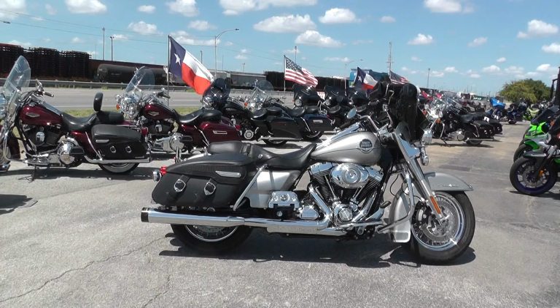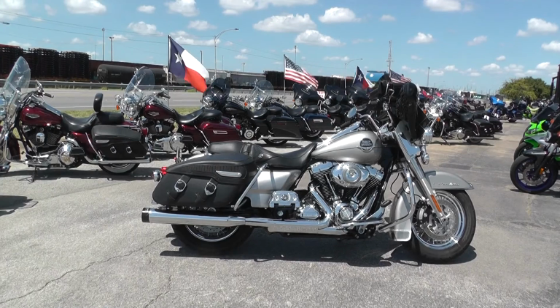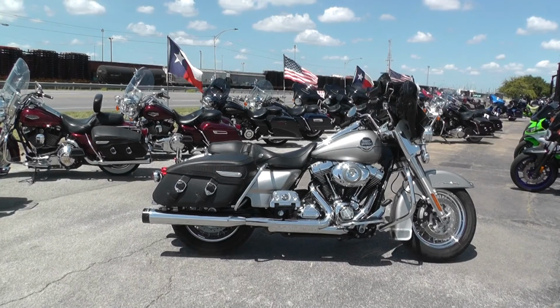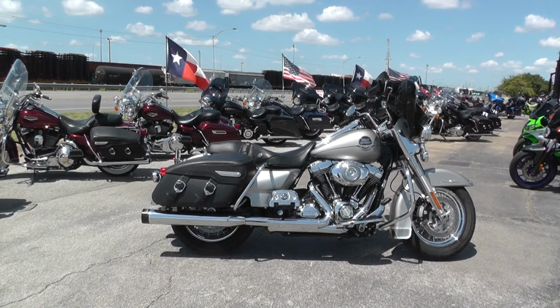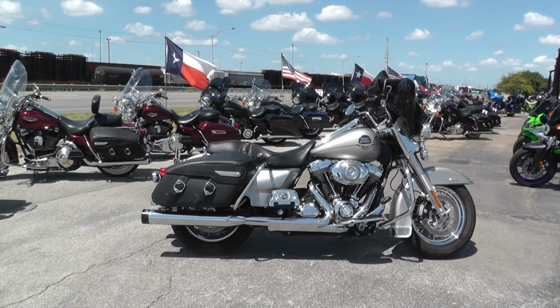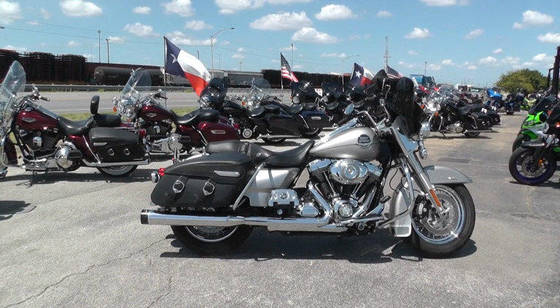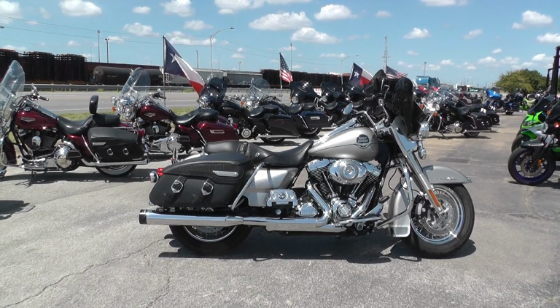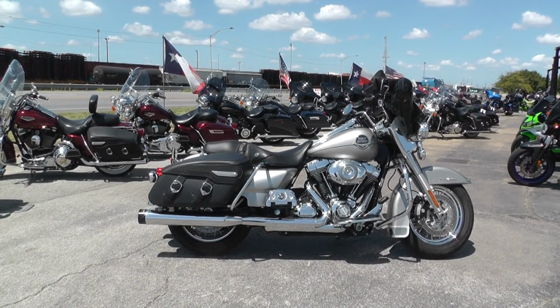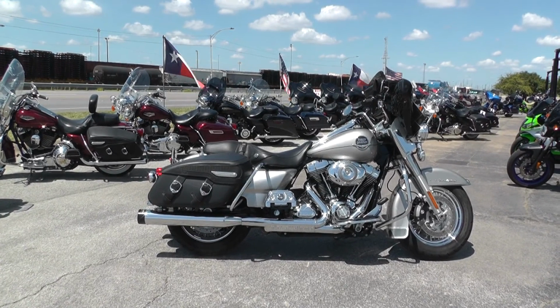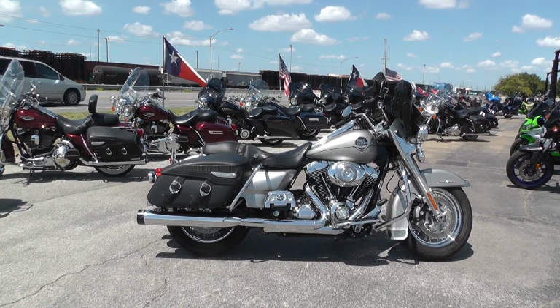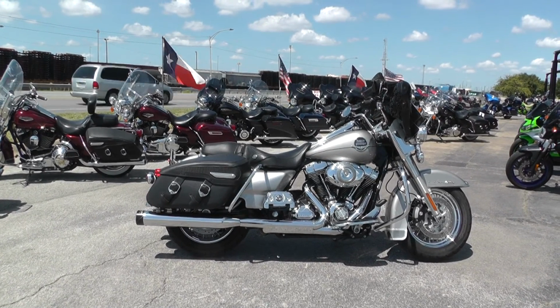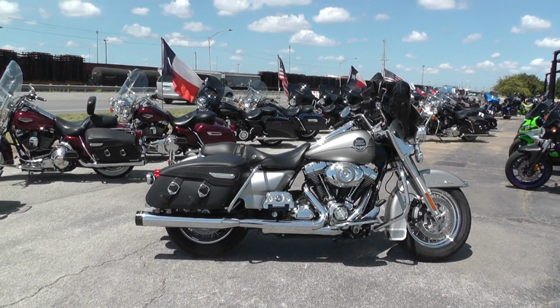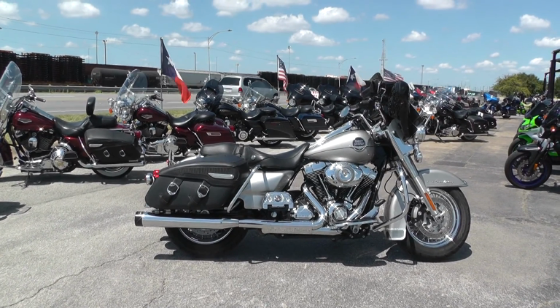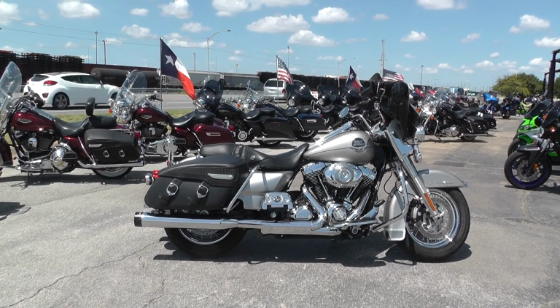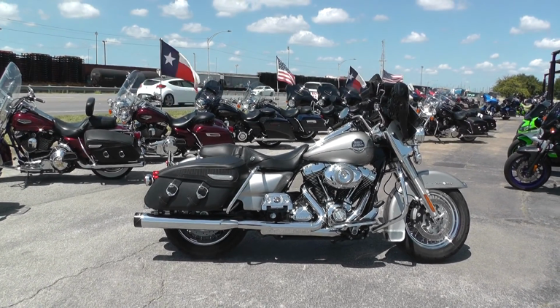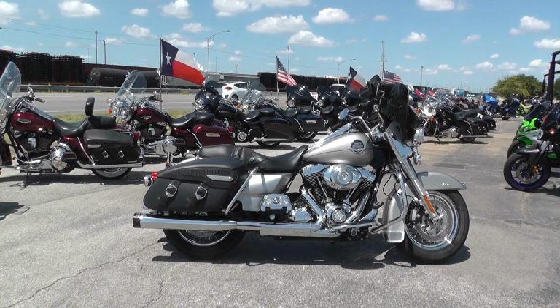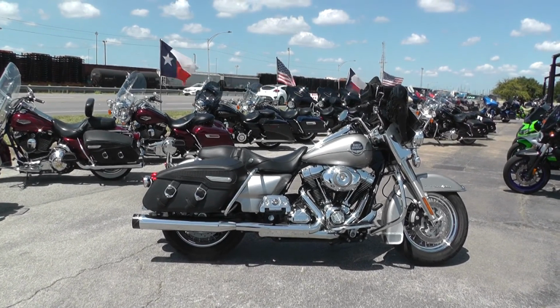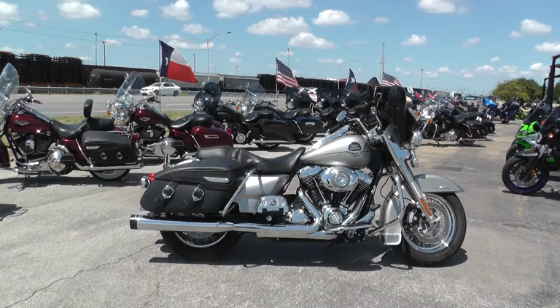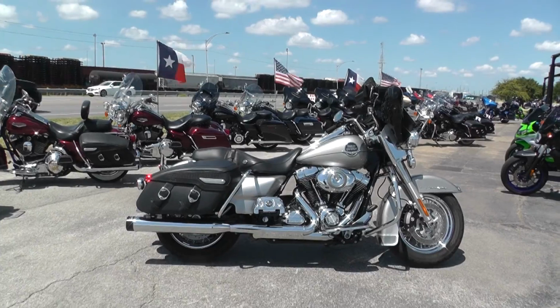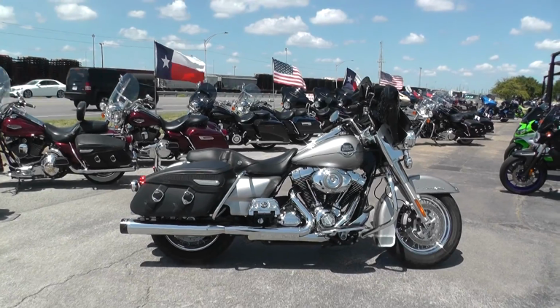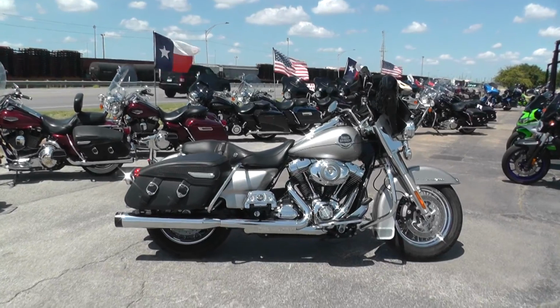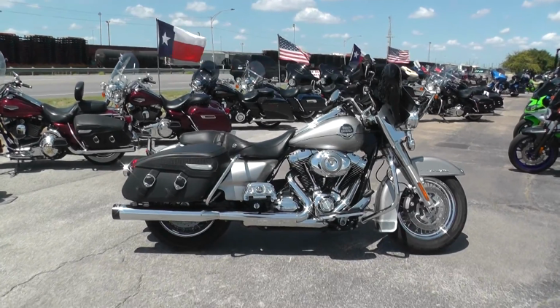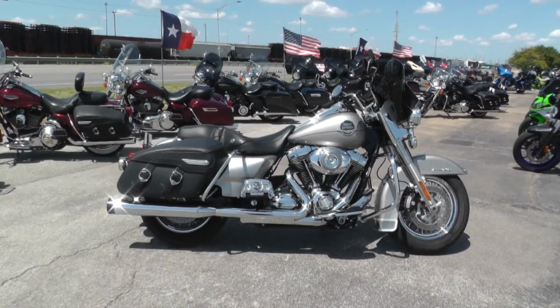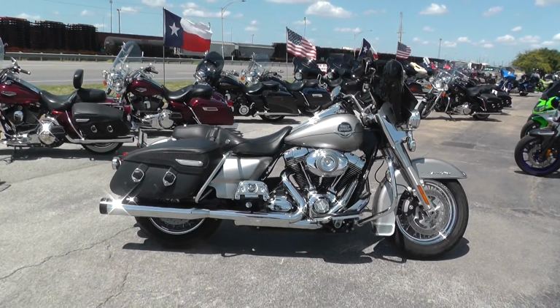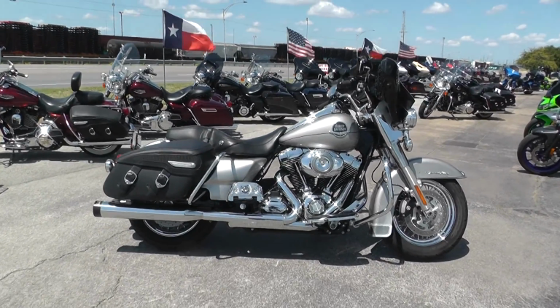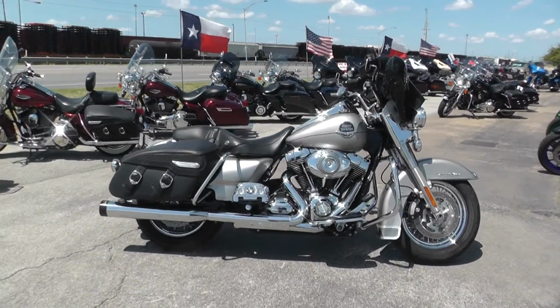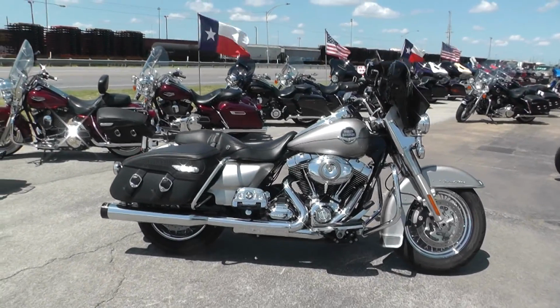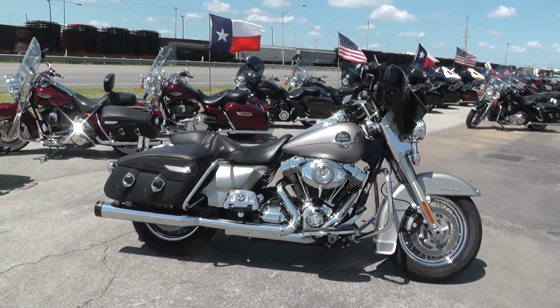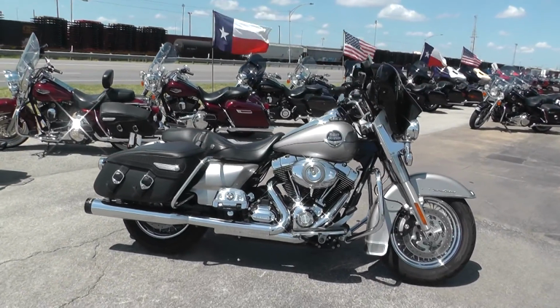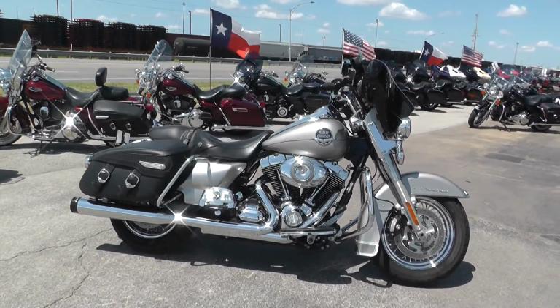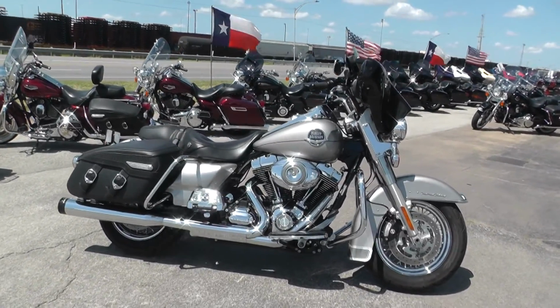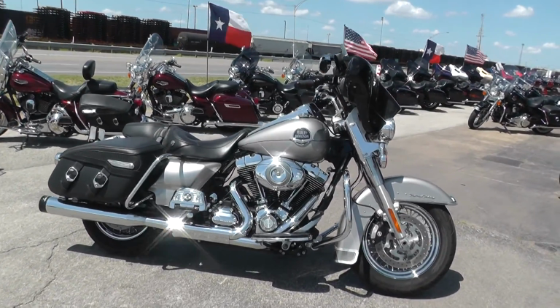Hello folks, Gino here with American Motorcycle Trading Company in Arlington, Texas. Today I've got a 2009 Harley-Davidson Road King Classic that I want to show you.